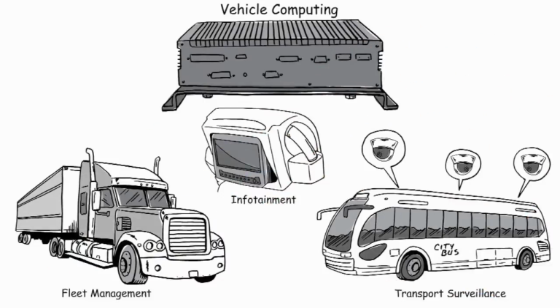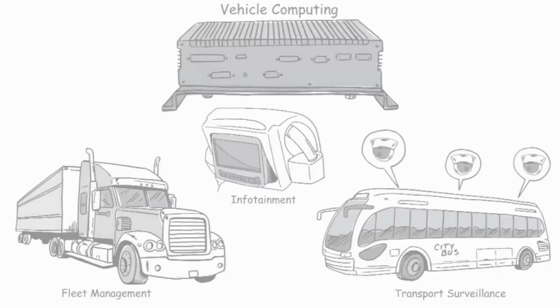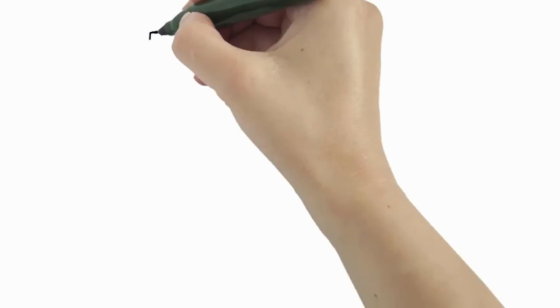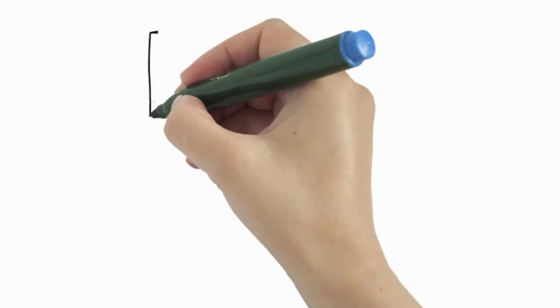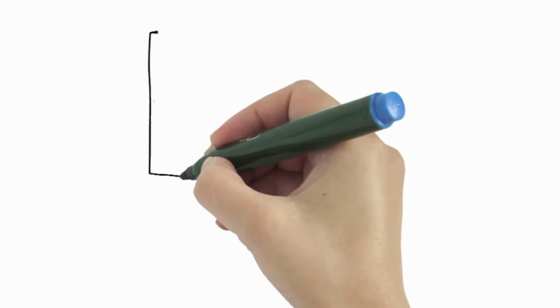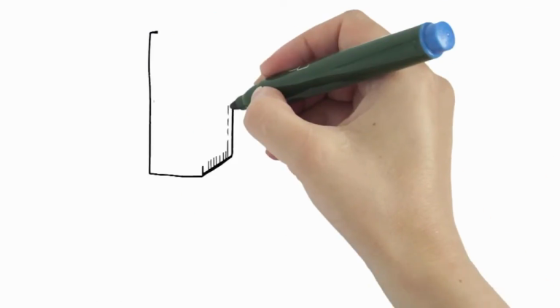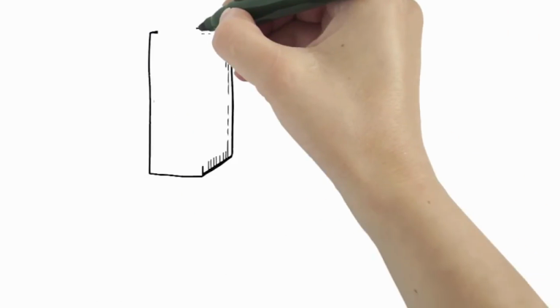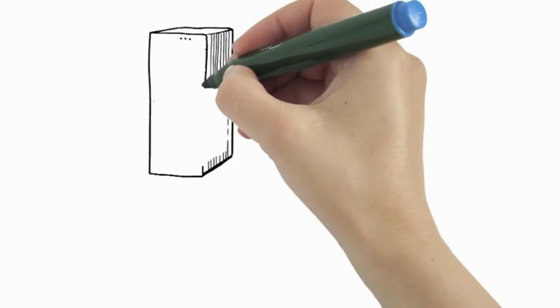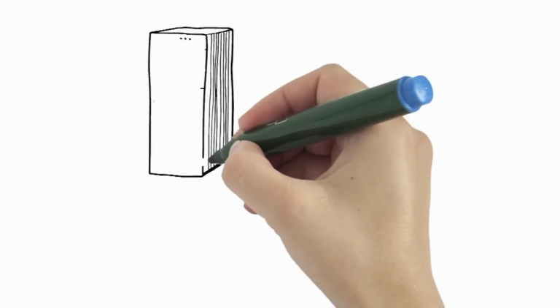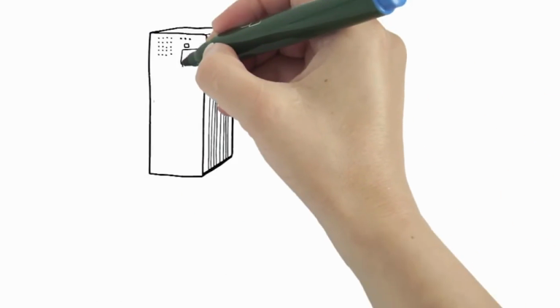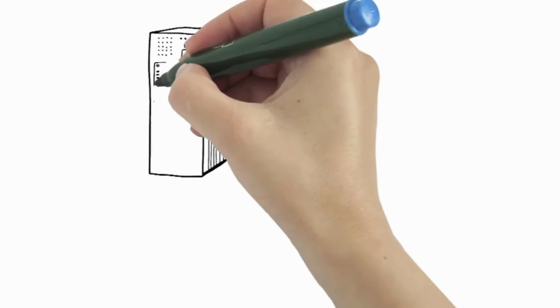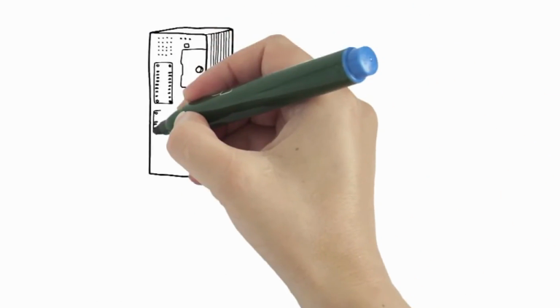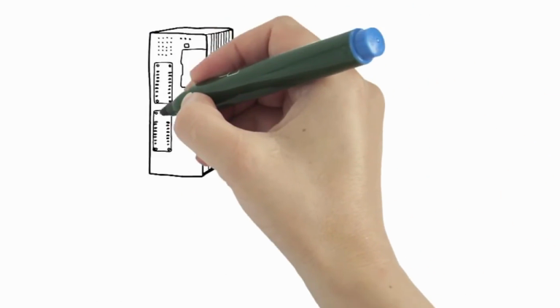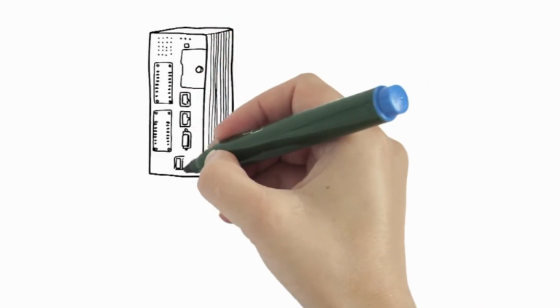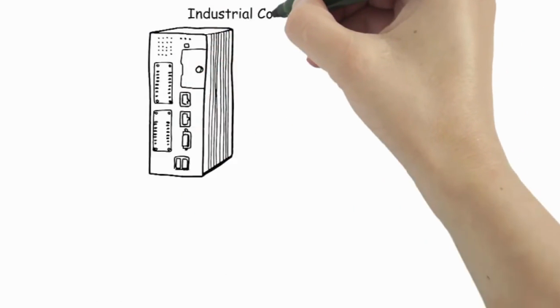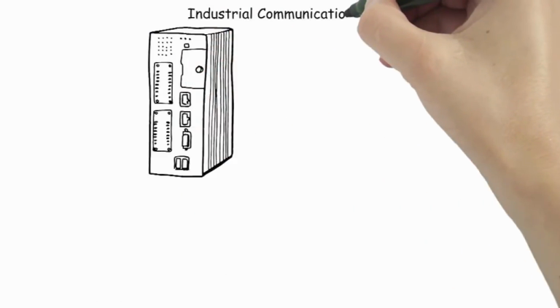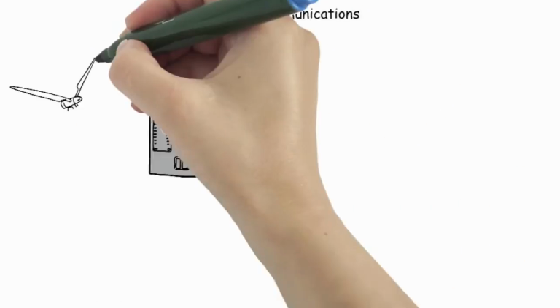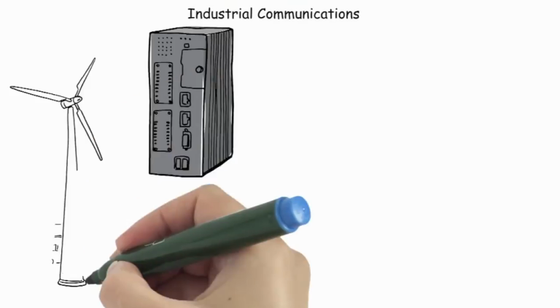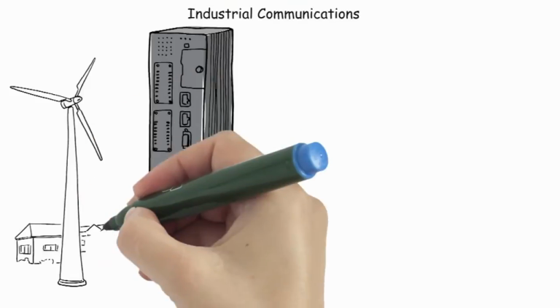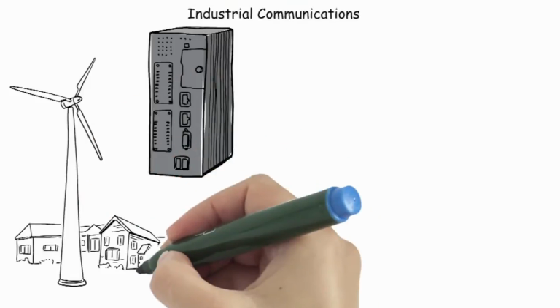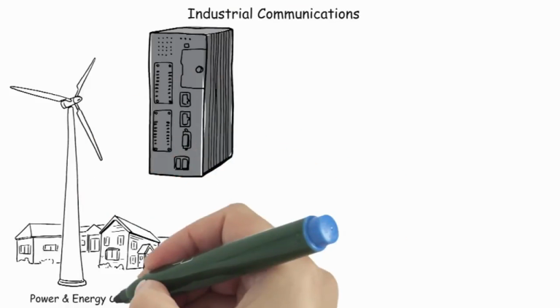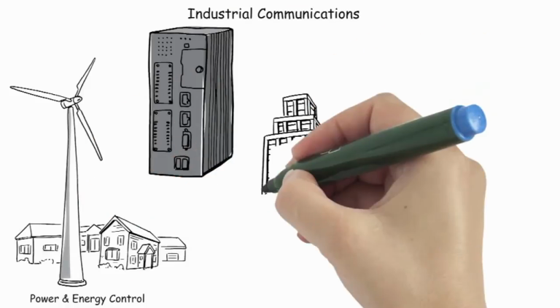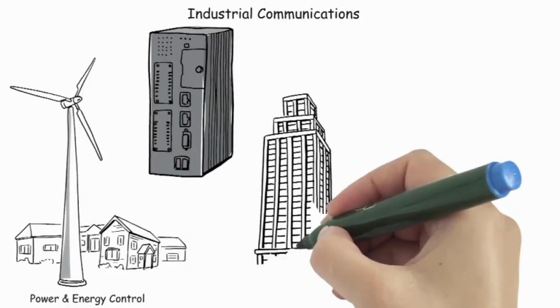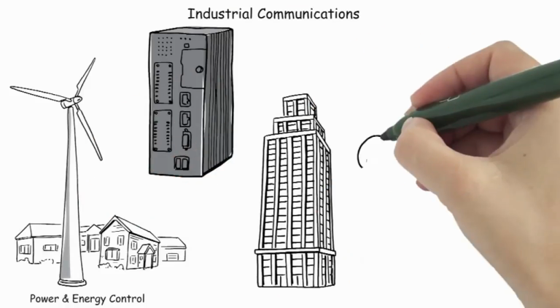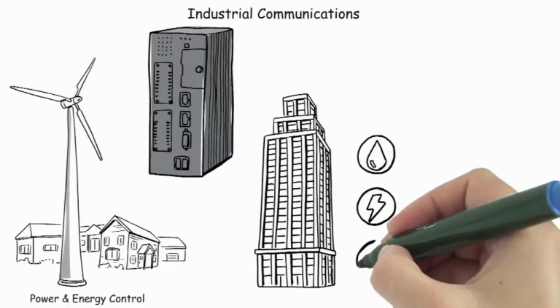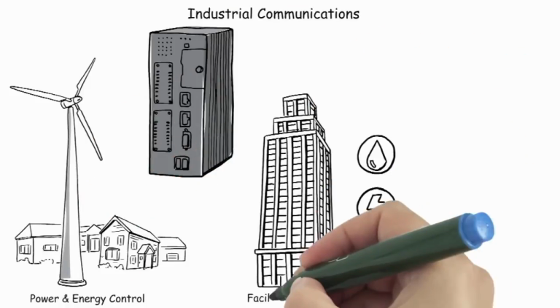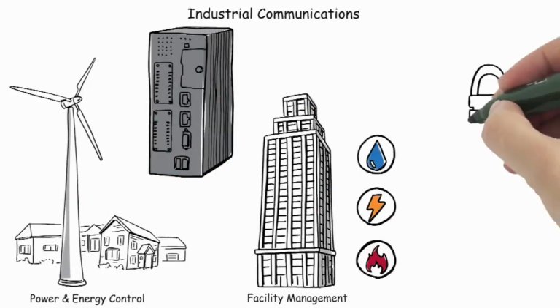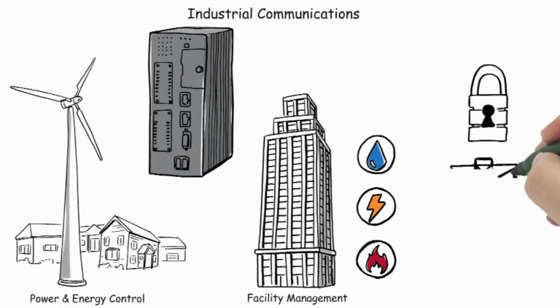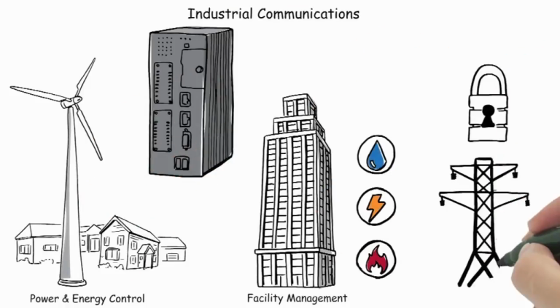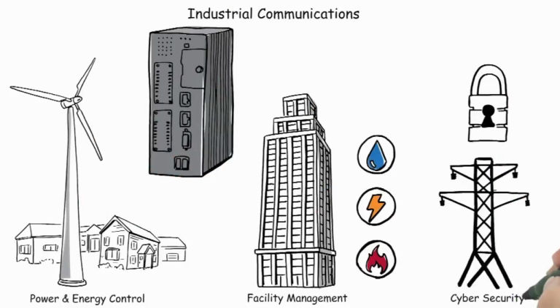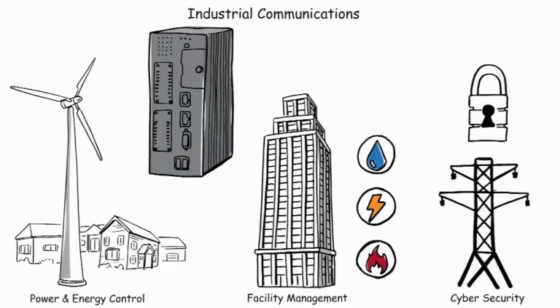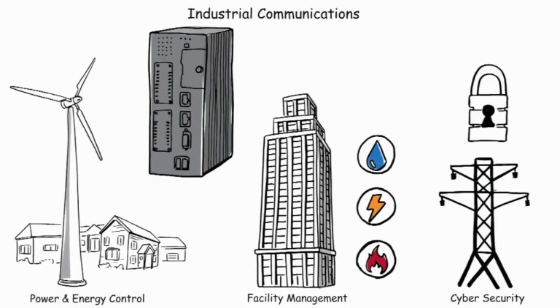And finally, our full range of industrial communications products provides platforms for power and energy controls, environmental facility management, and ICS cybersecurity systems.